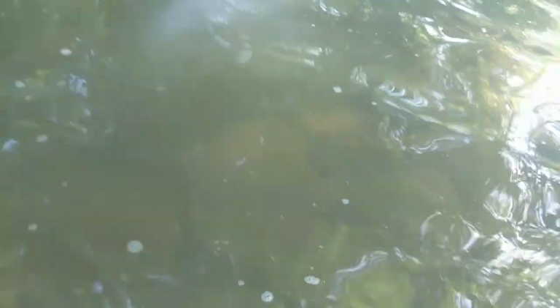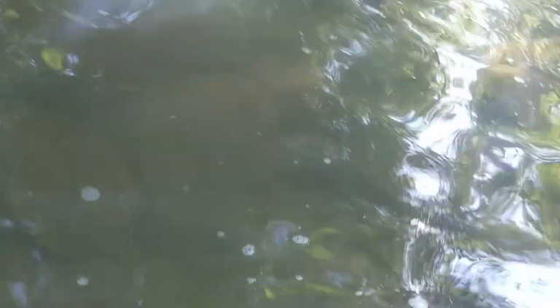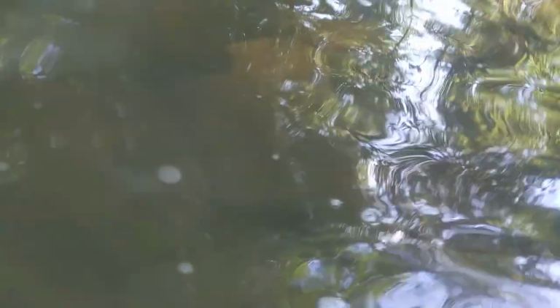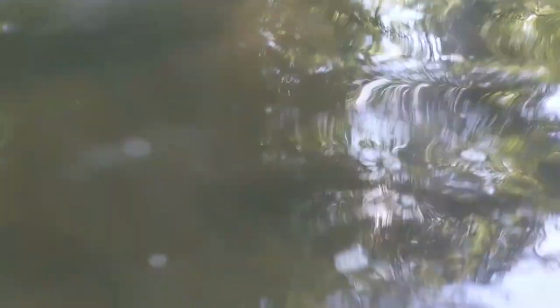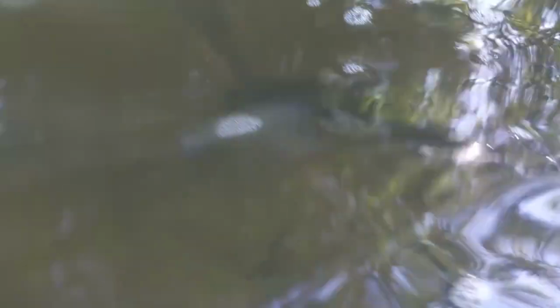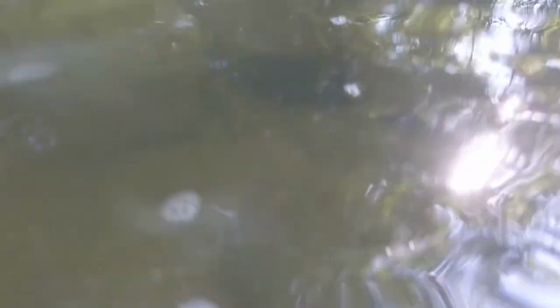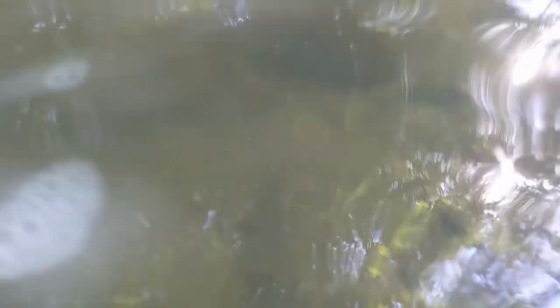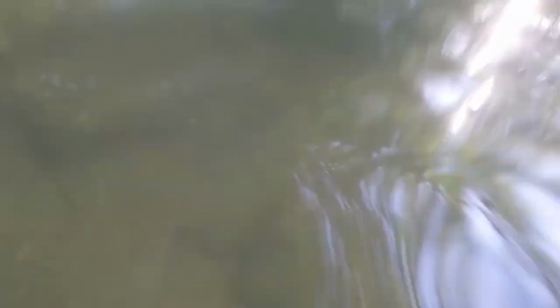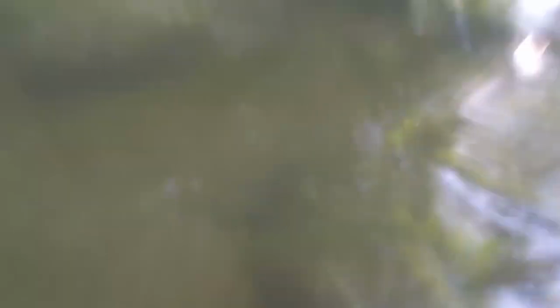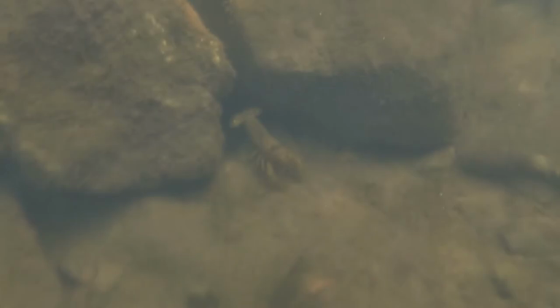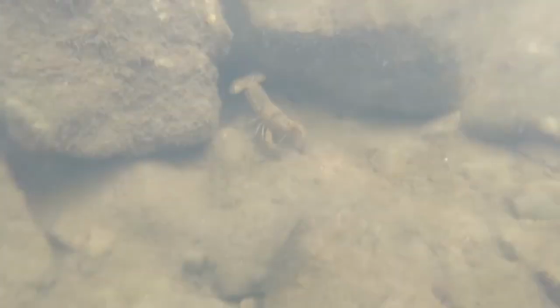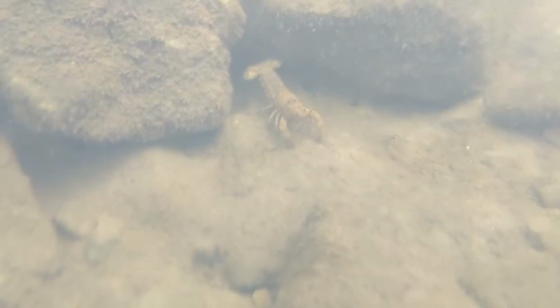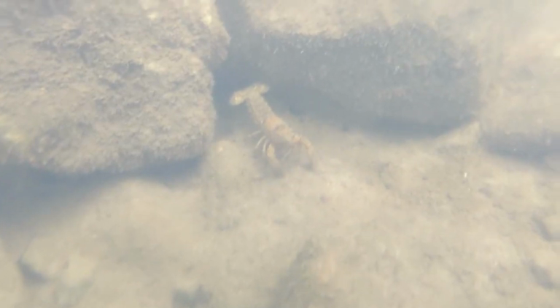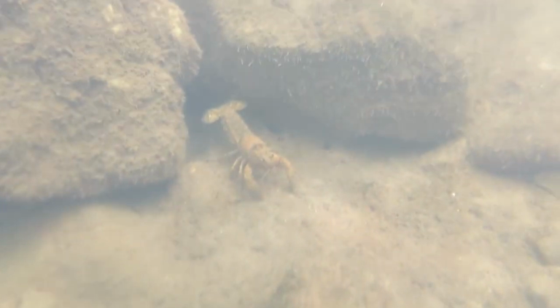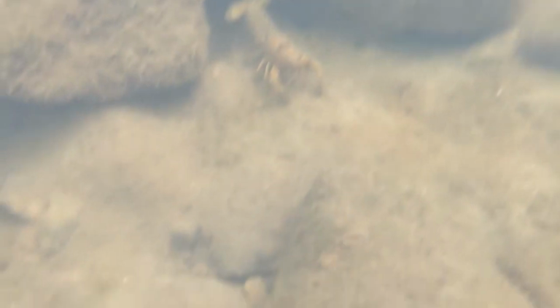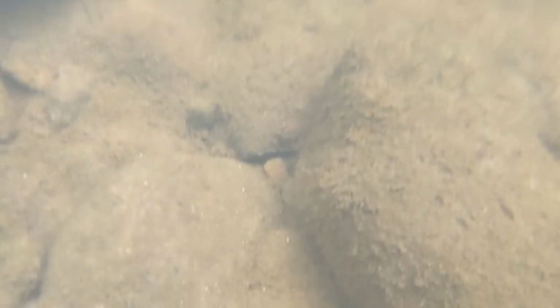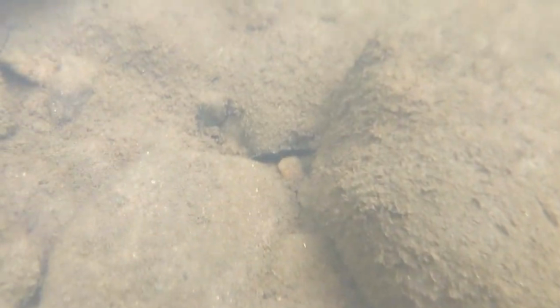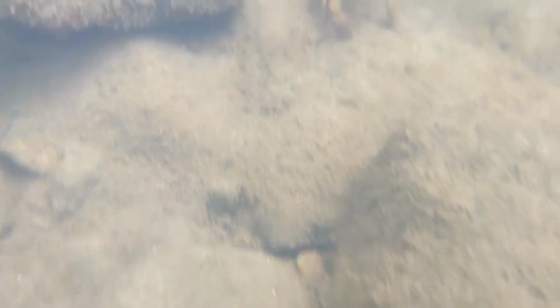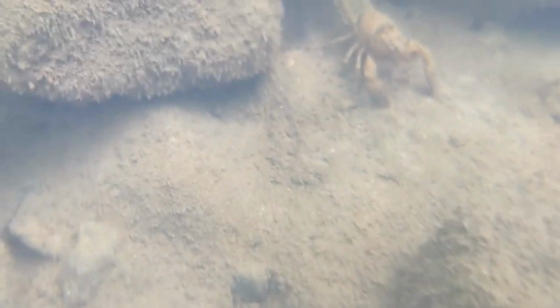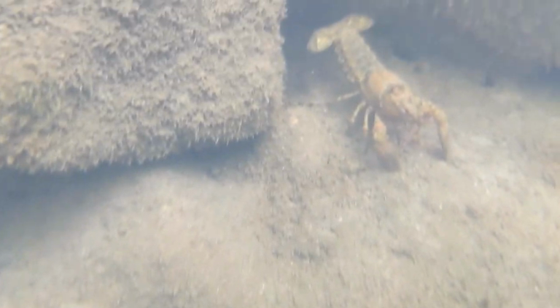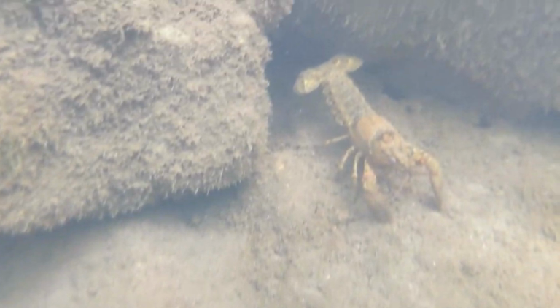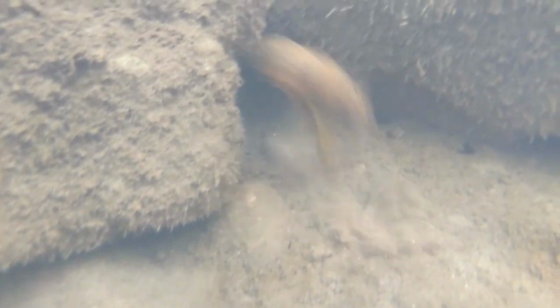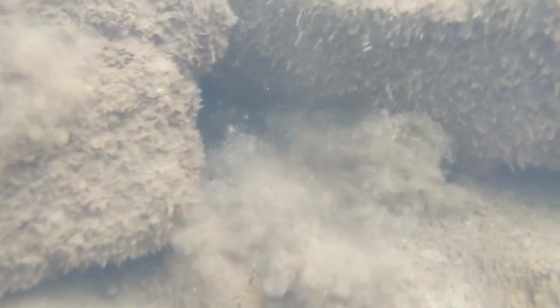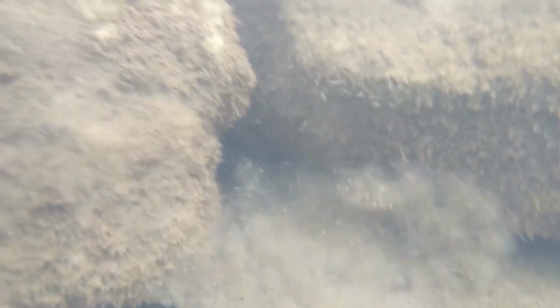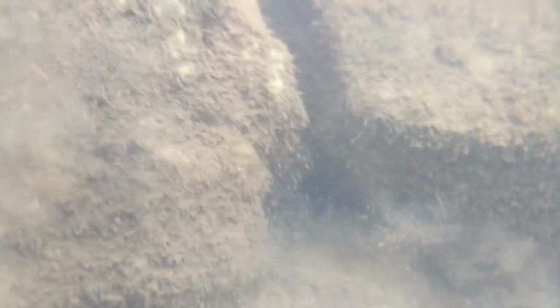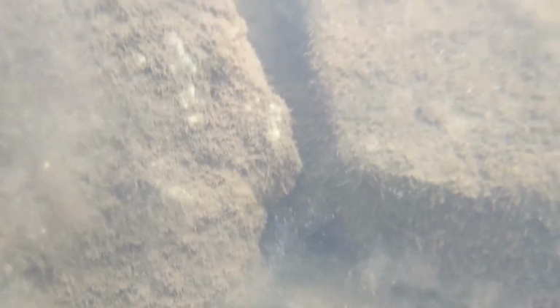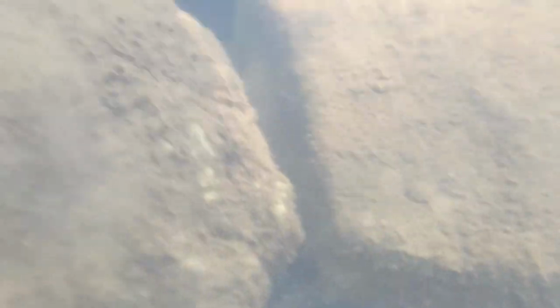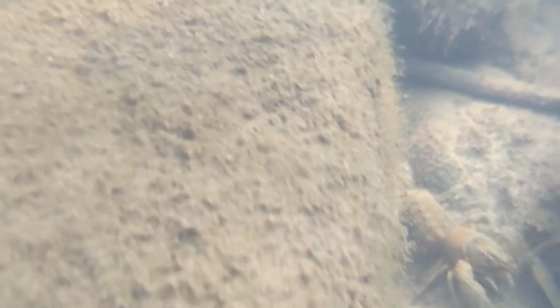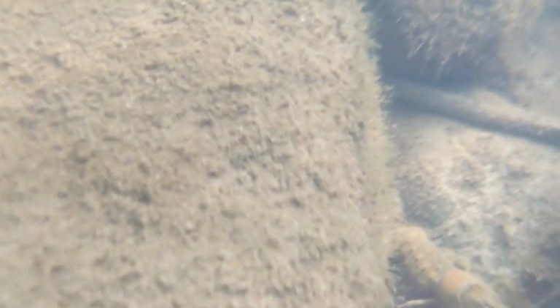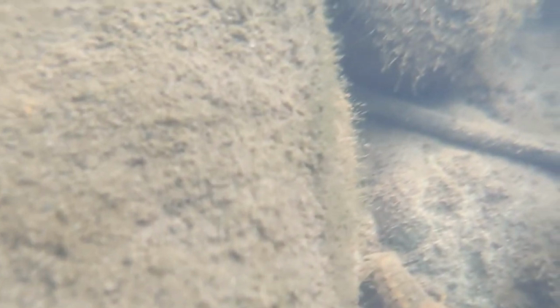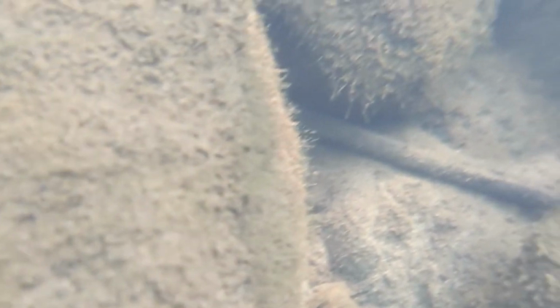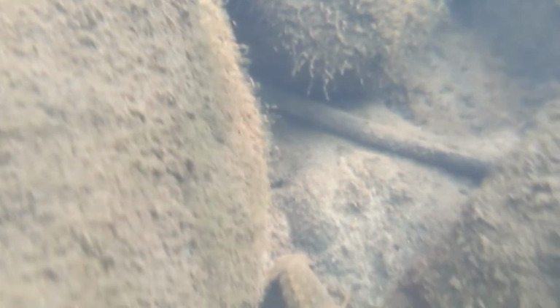Females lay about 300 eggs per season, and baby crayfish take about two years to reach their adult size. With a lifespan of about 20 years in the wild, these guys could have been in this creek for some time.